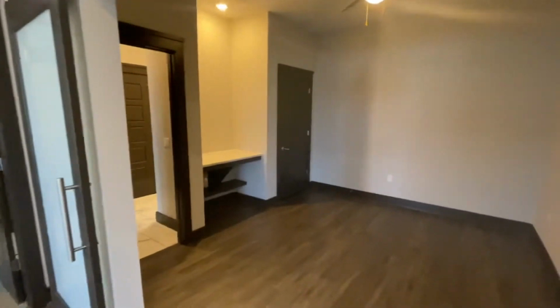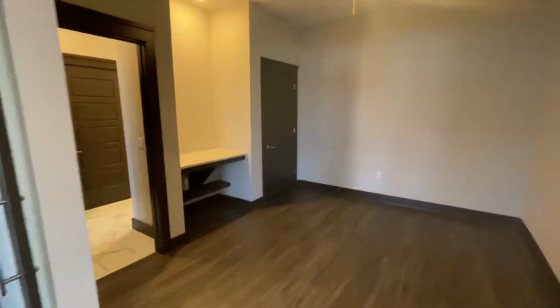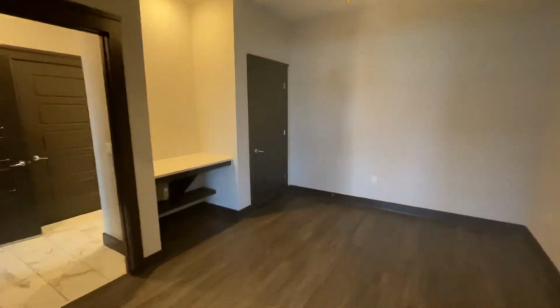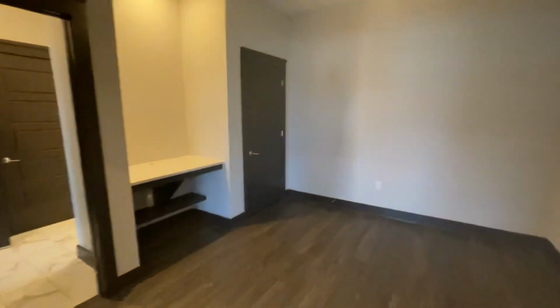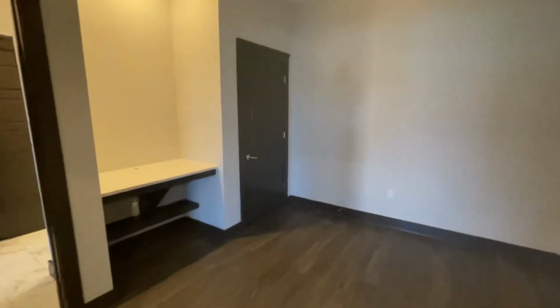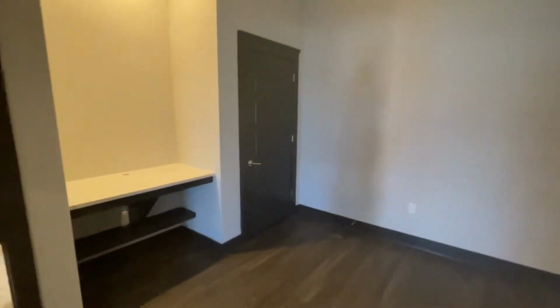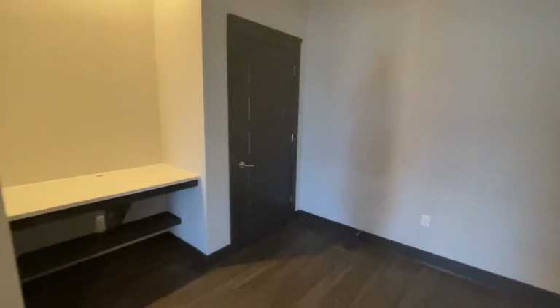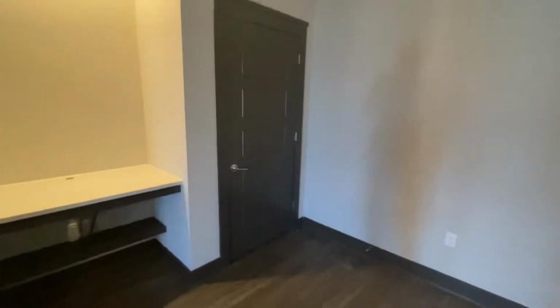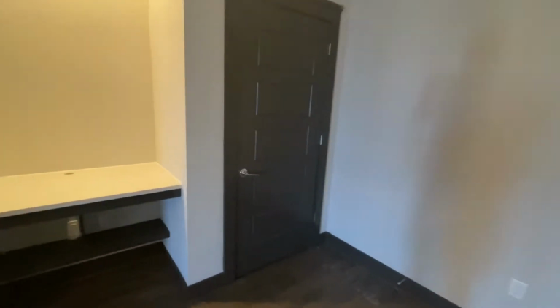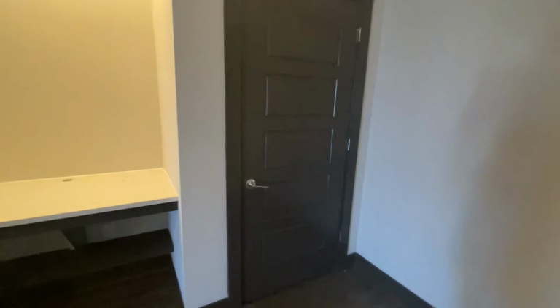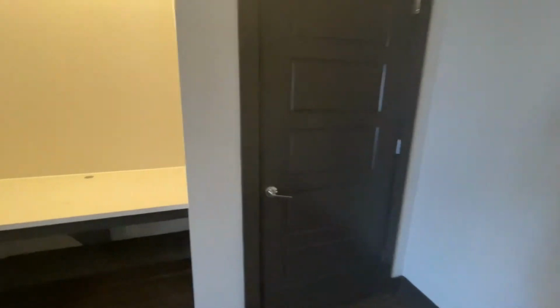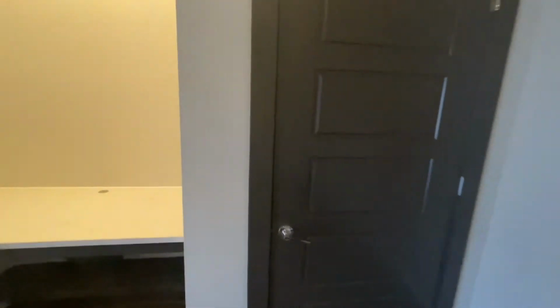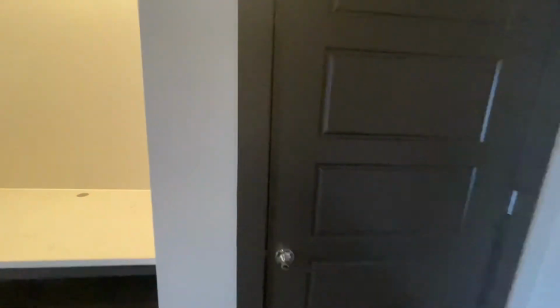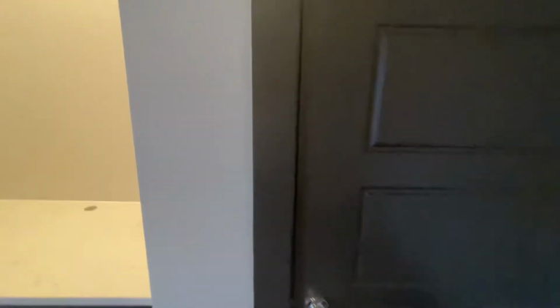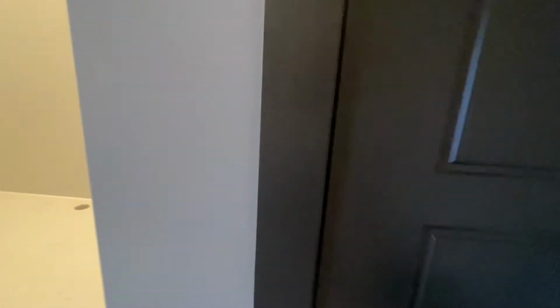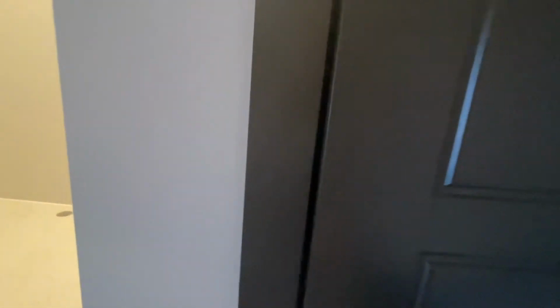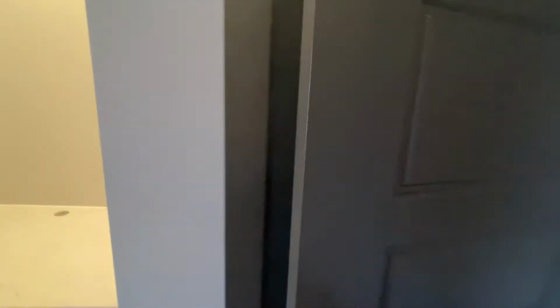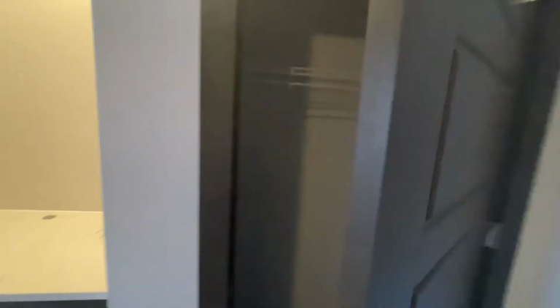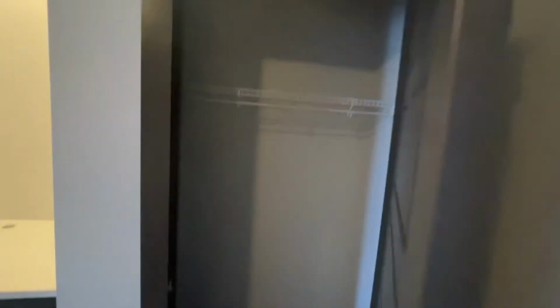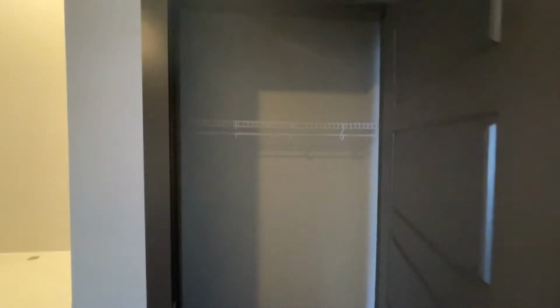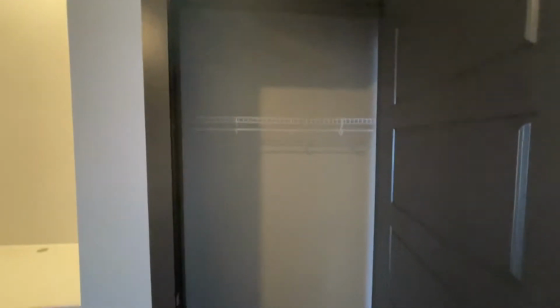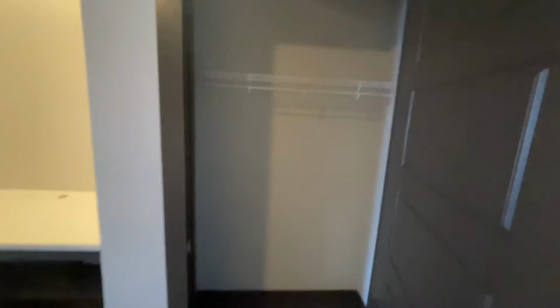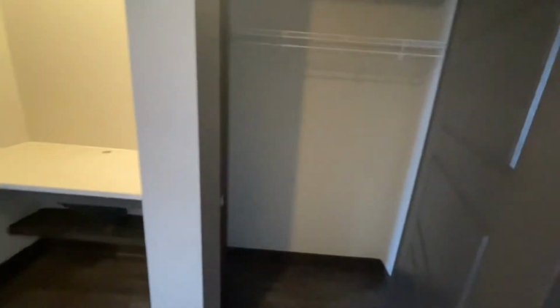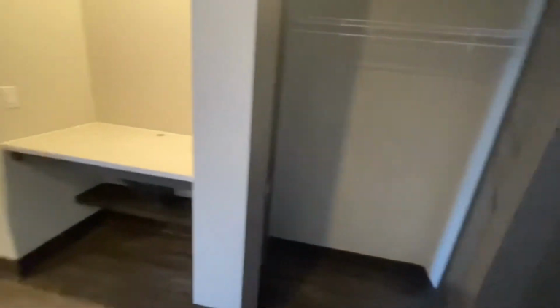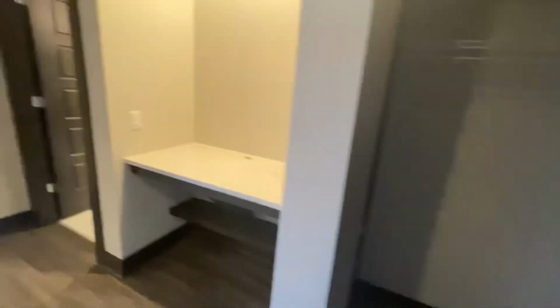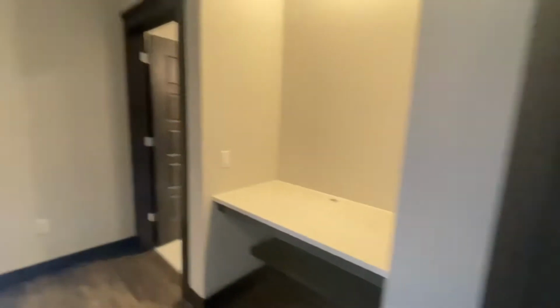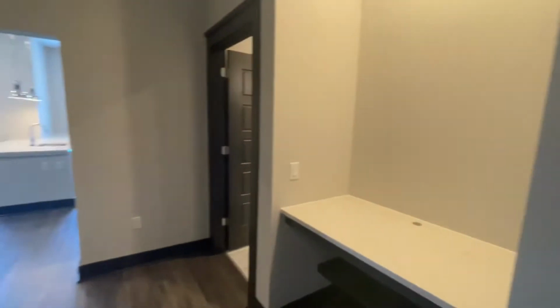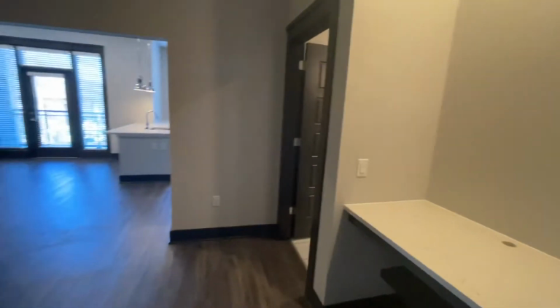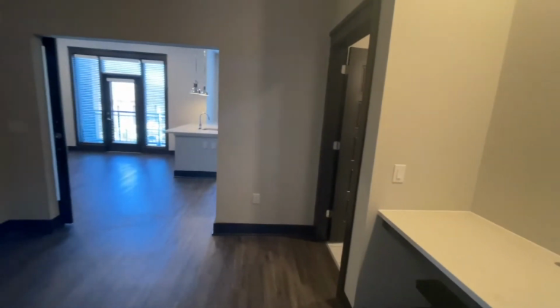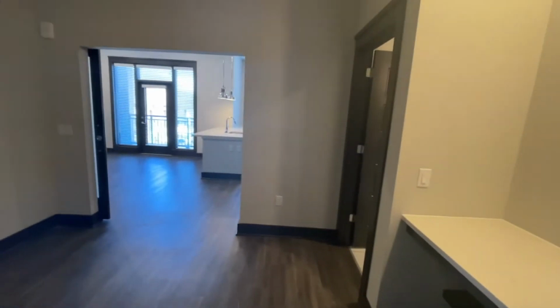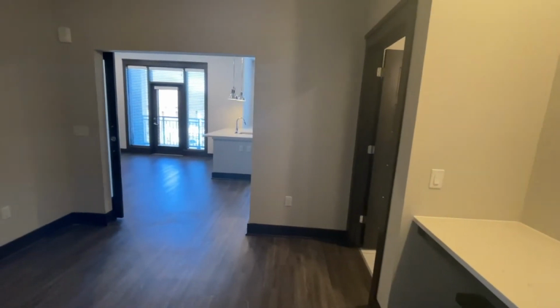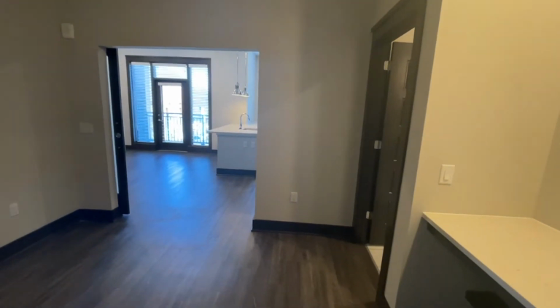Next is our third bedroom, excellent for an office space, with an already built-in desk with a light above. It also has a closet for any additional storage and a view into the living room.